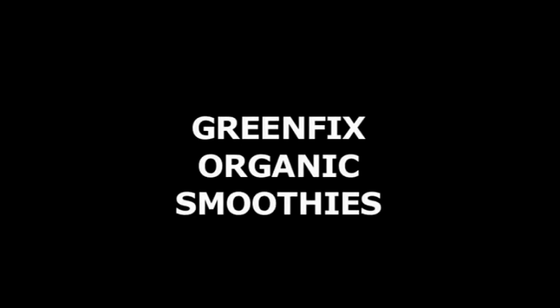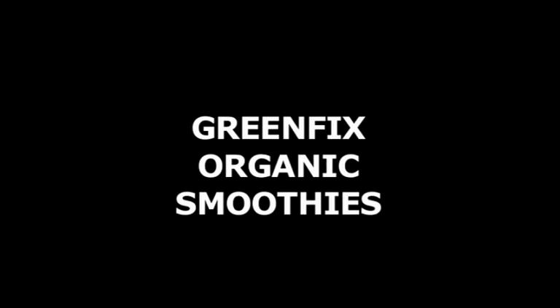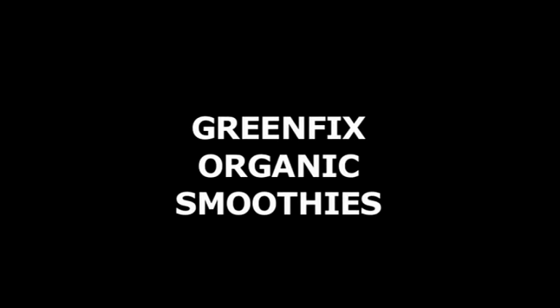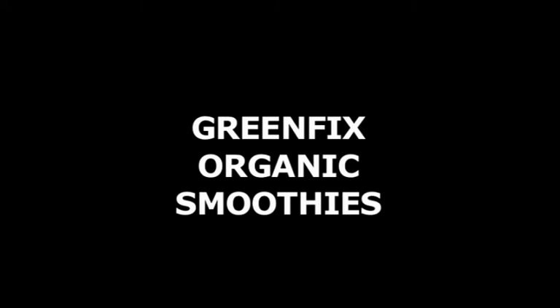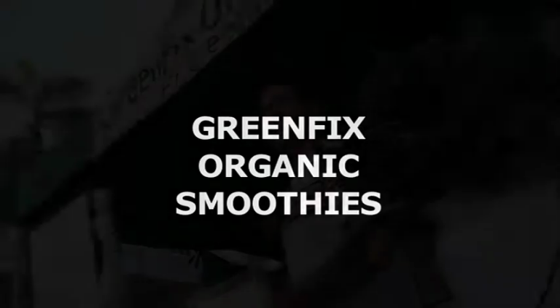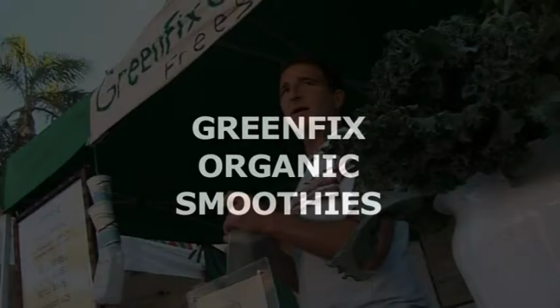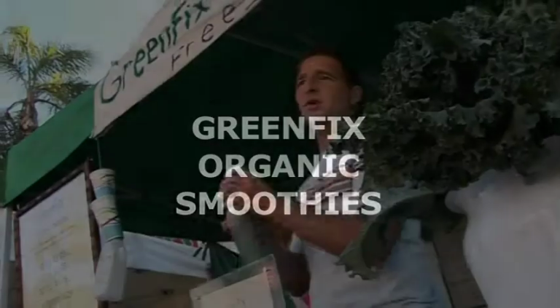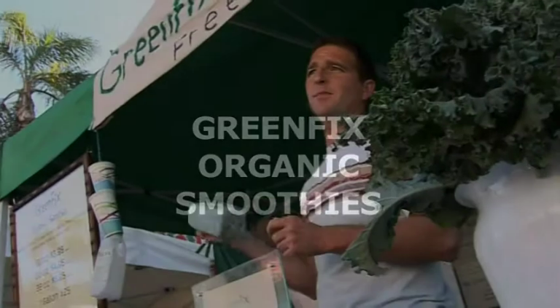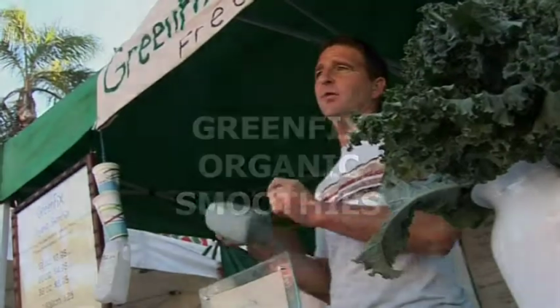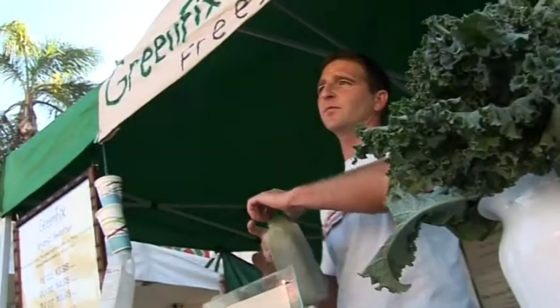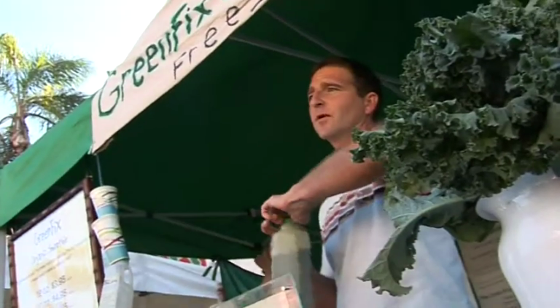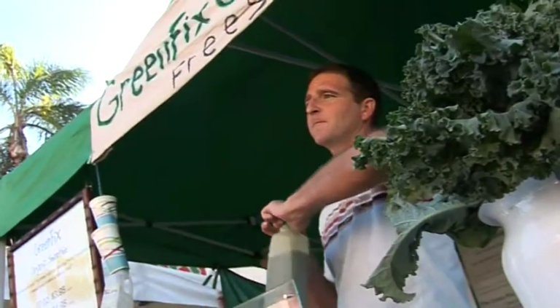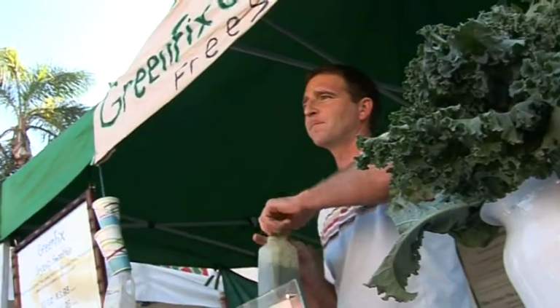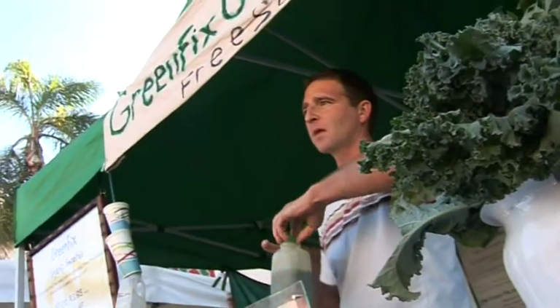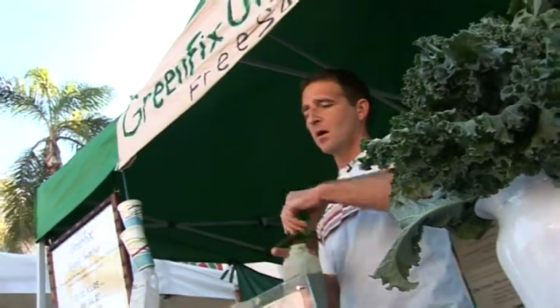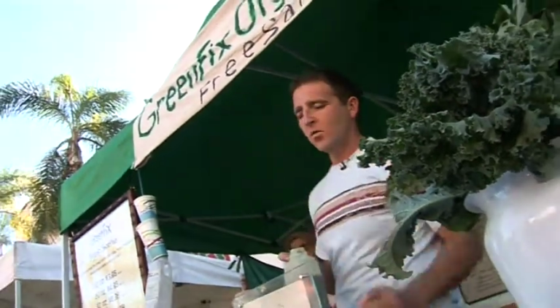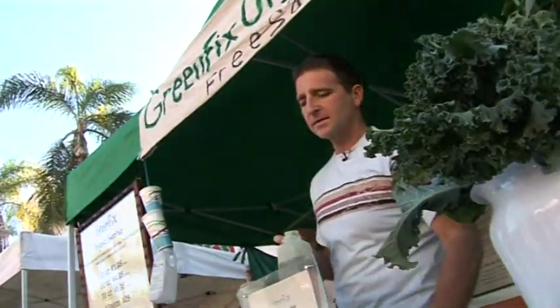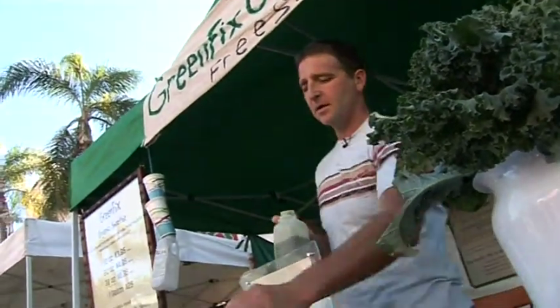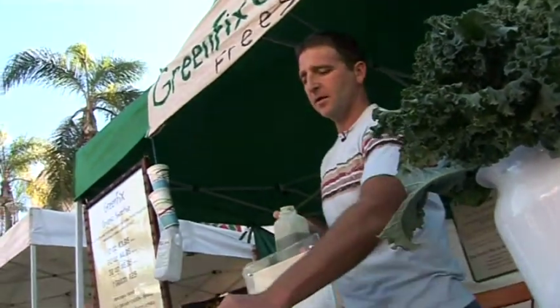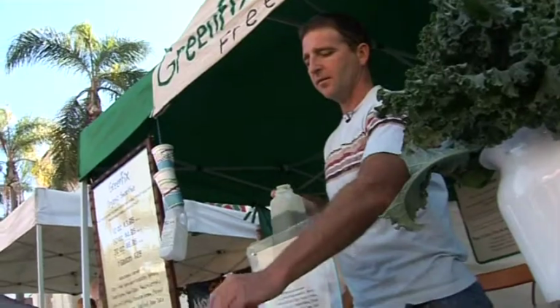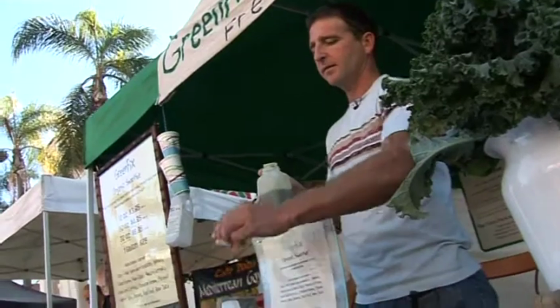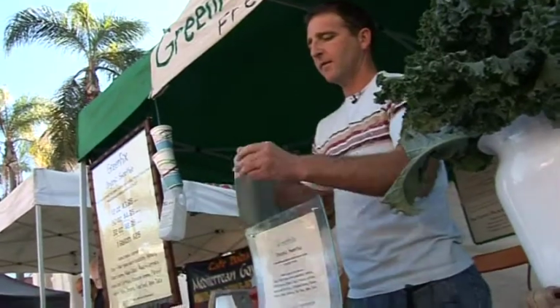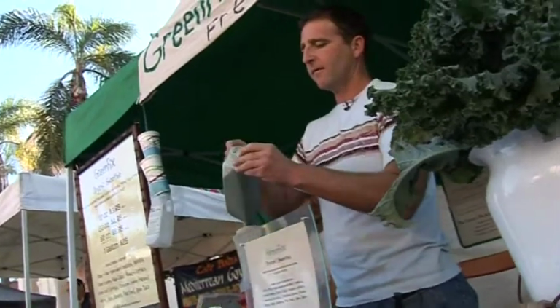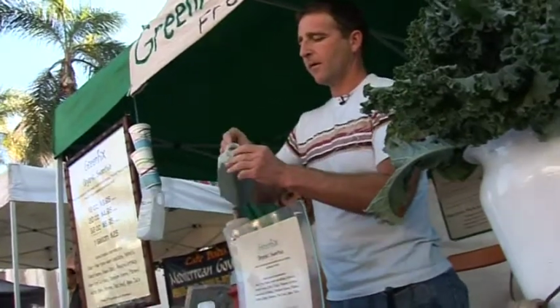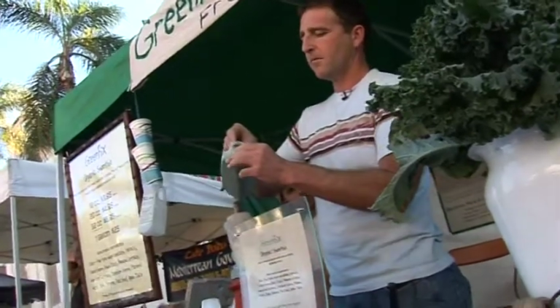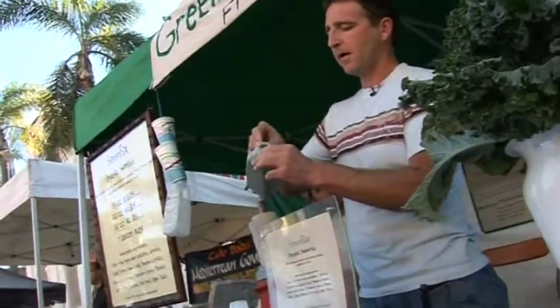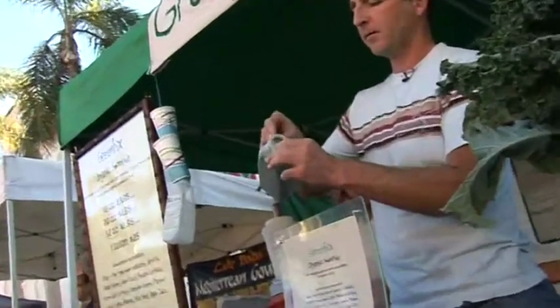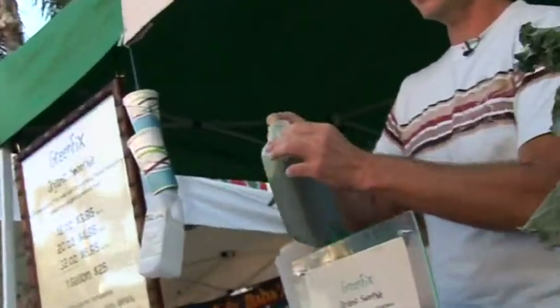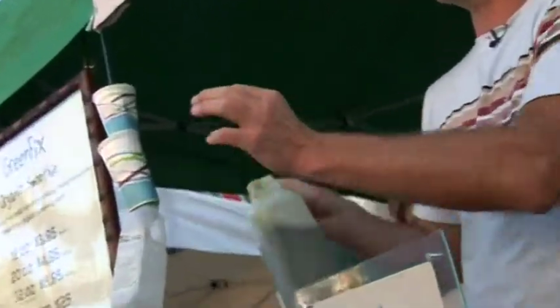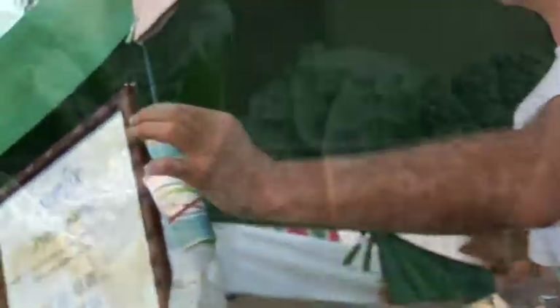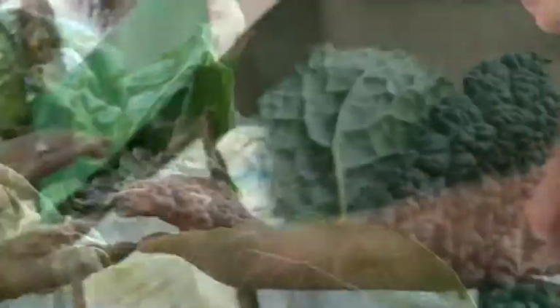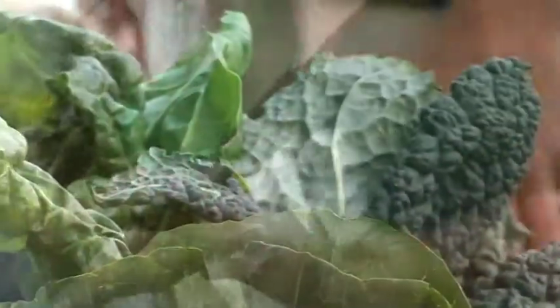Morning man. You'd like to try something healthy? It's really good. What is in here is some of the very best things that grow out of our earth.